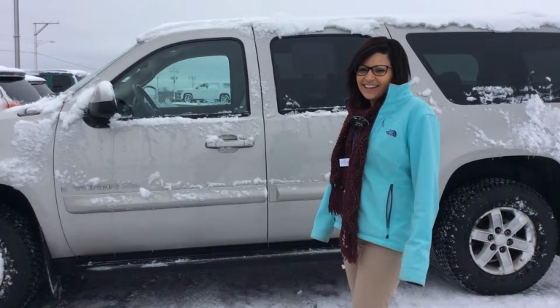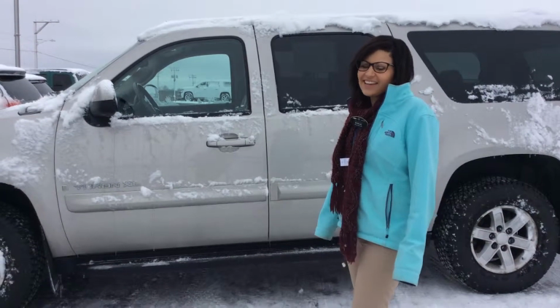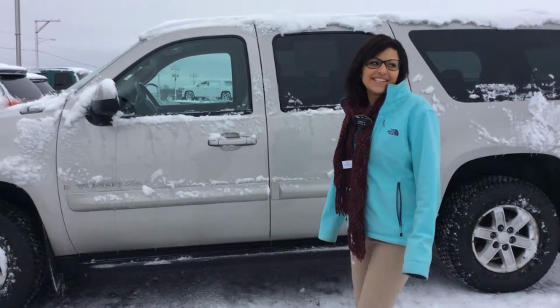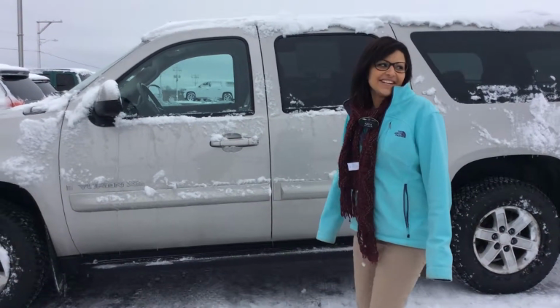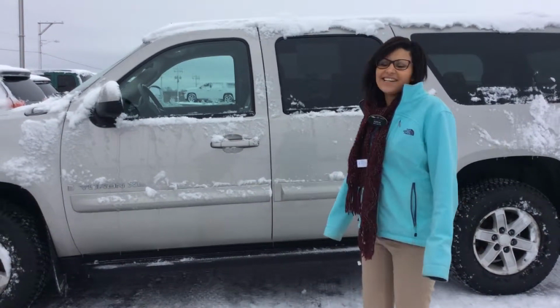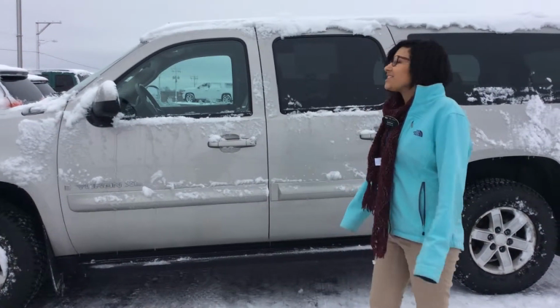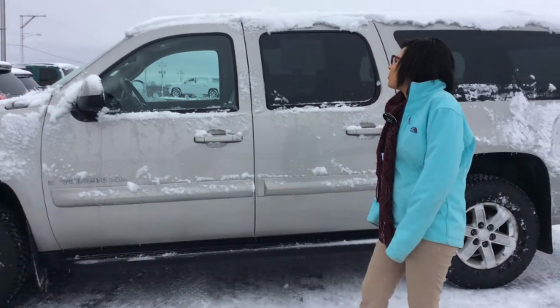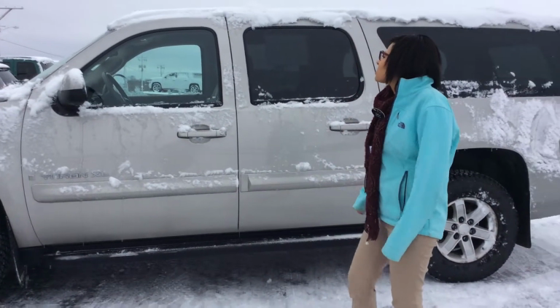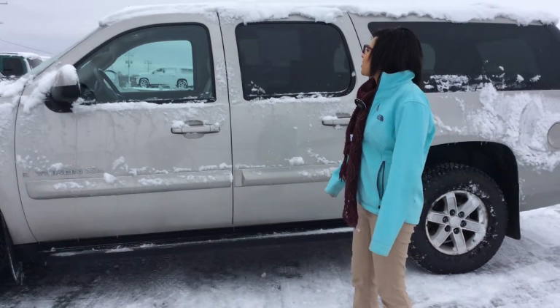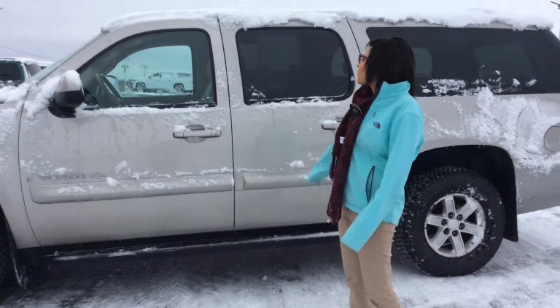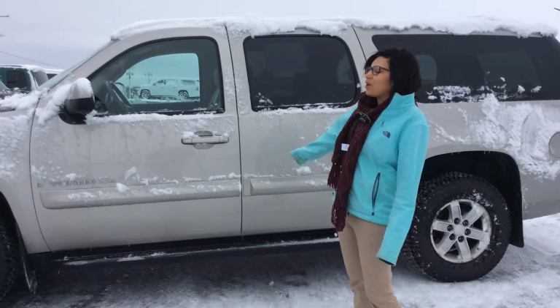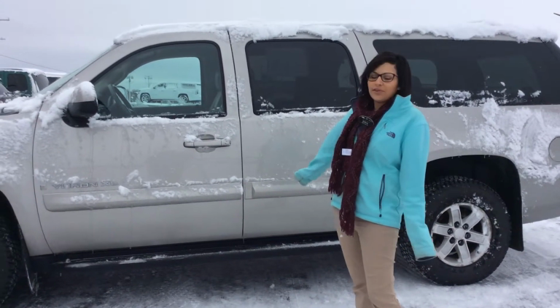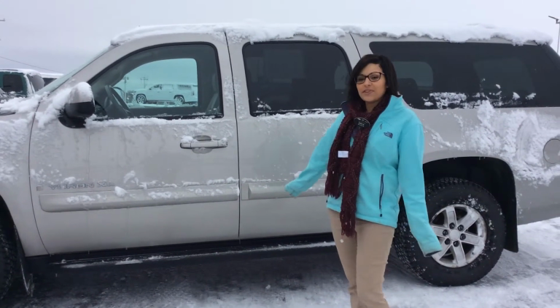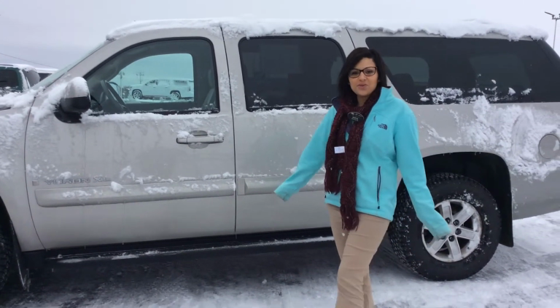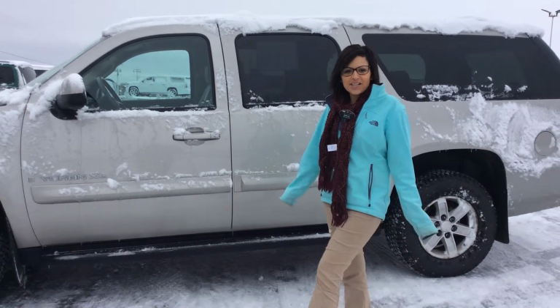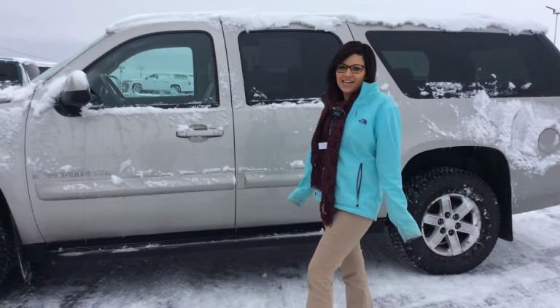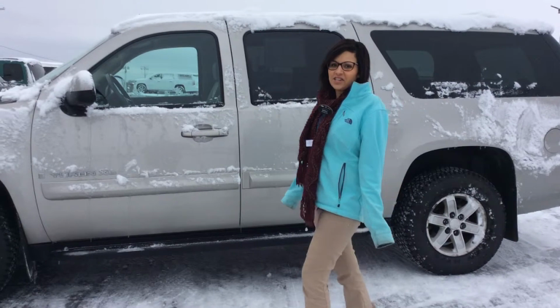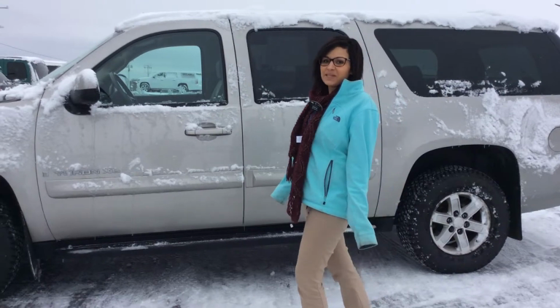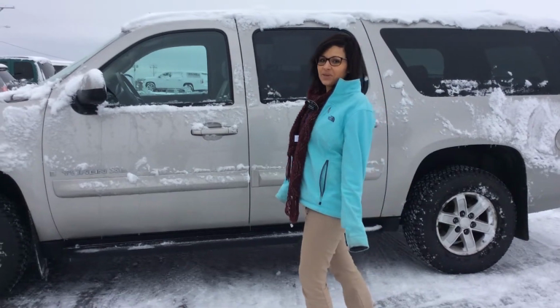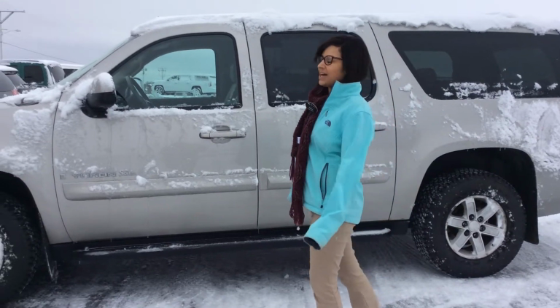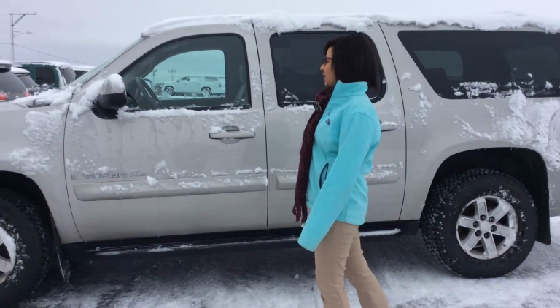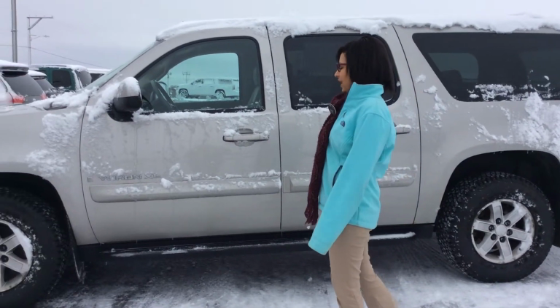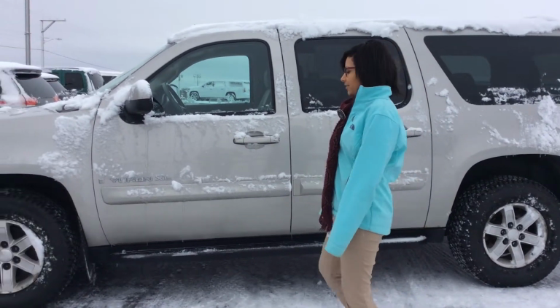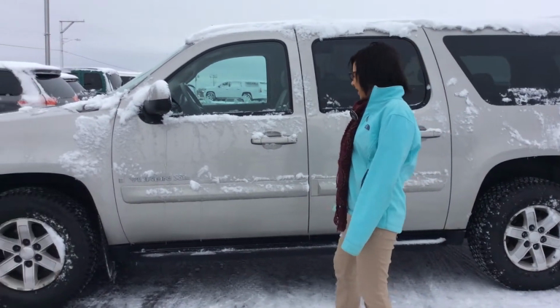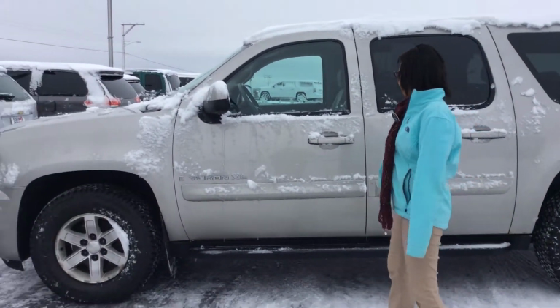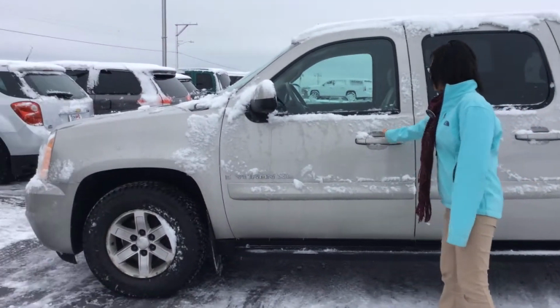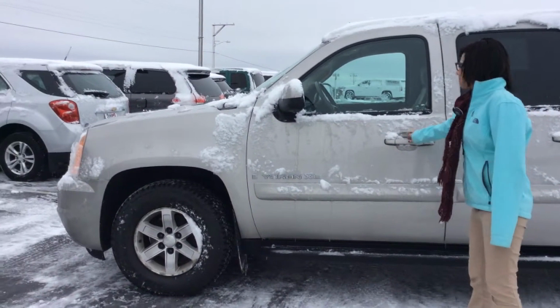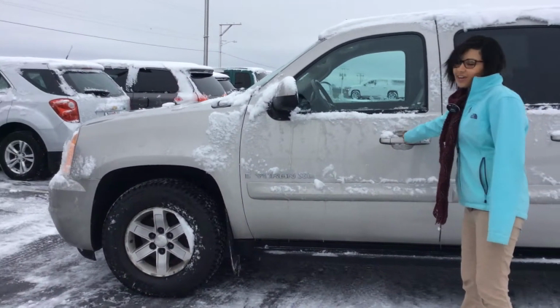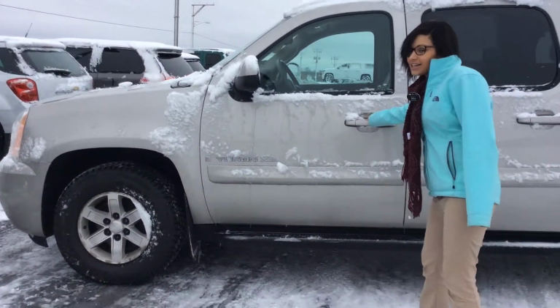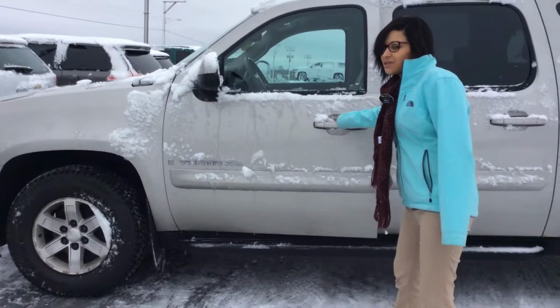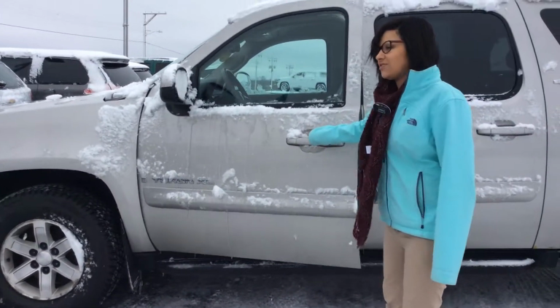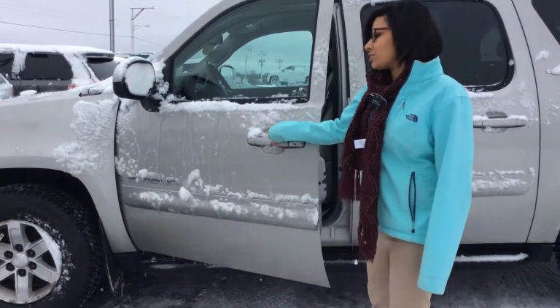Kayla Hansen here at Don Johnson Motors, just going to go over a quick overview of this 2008 GMC Yukon XL we have on the lot. Very nice, spacious vehicle.